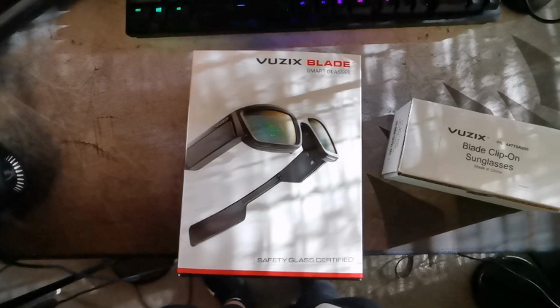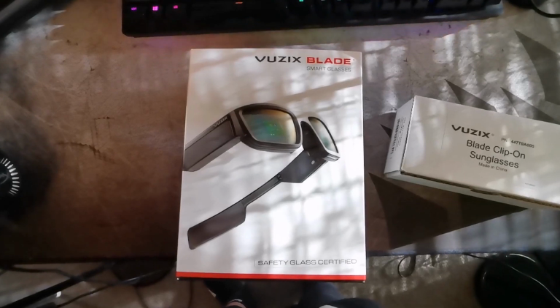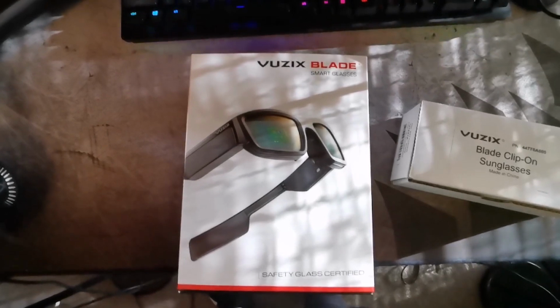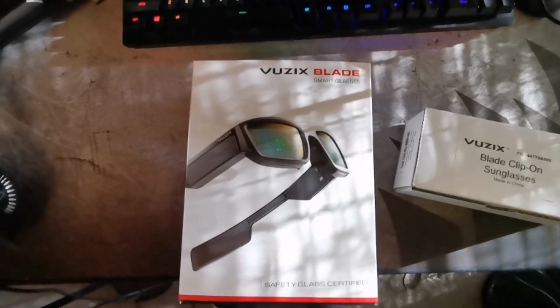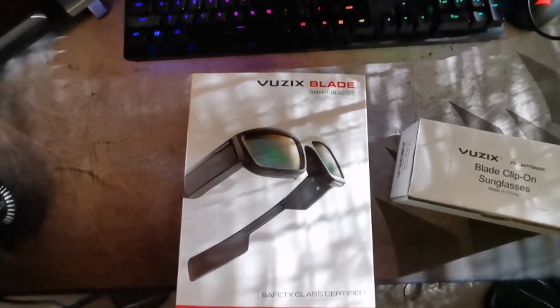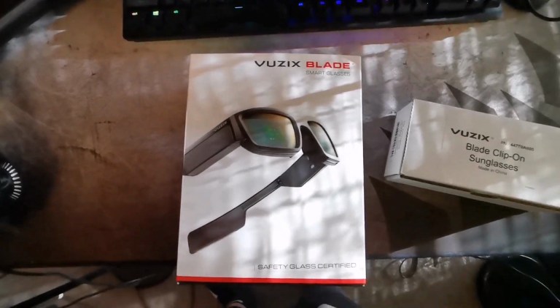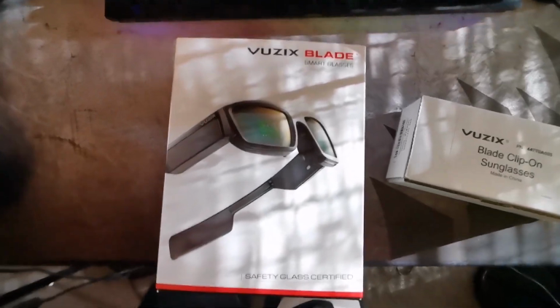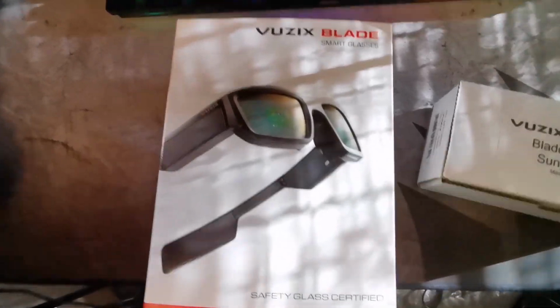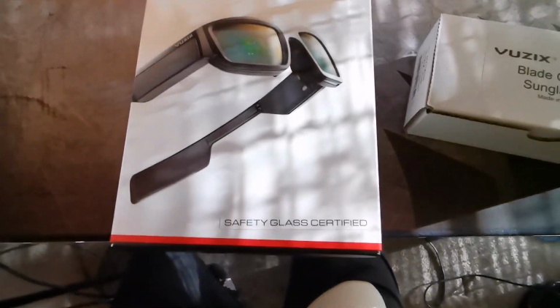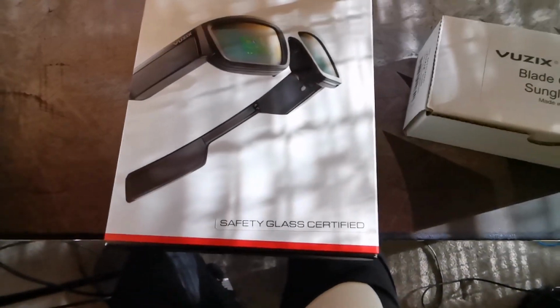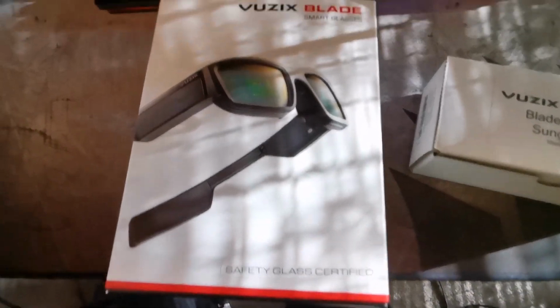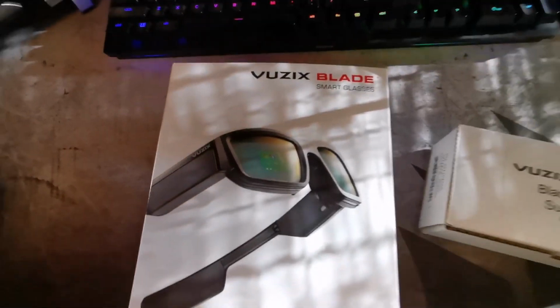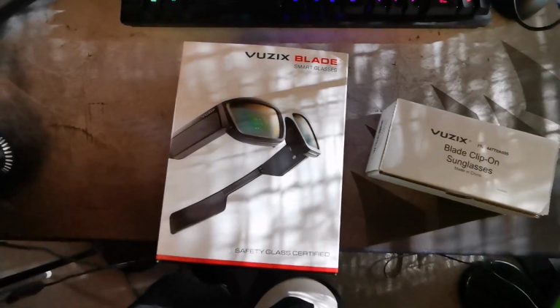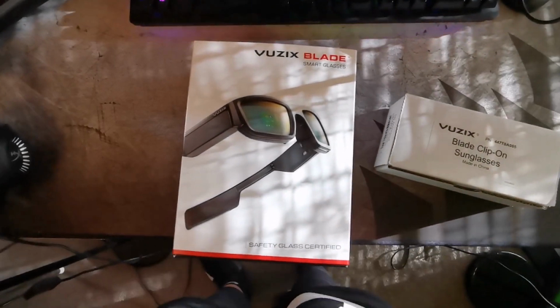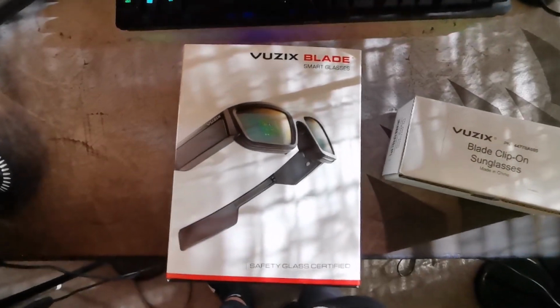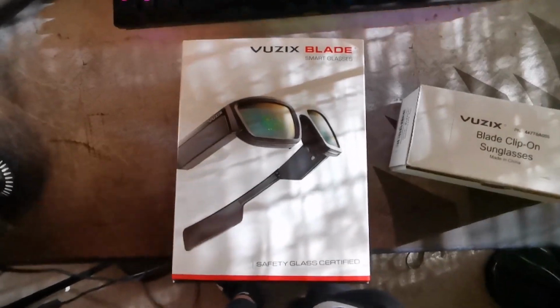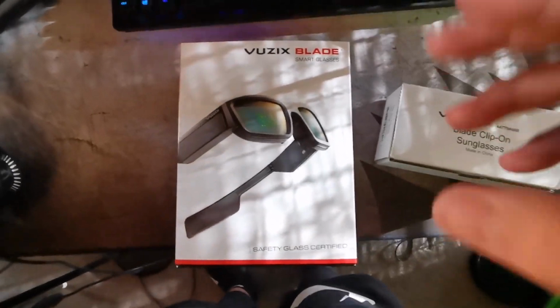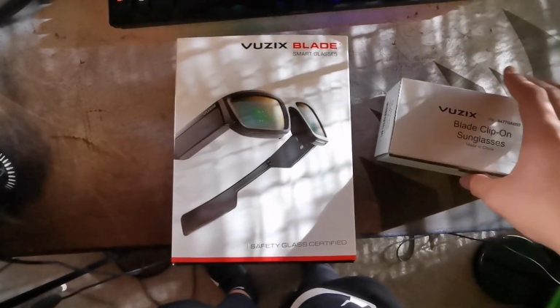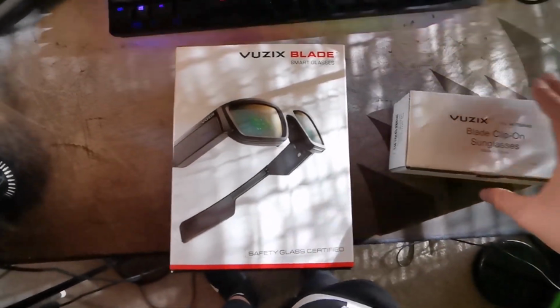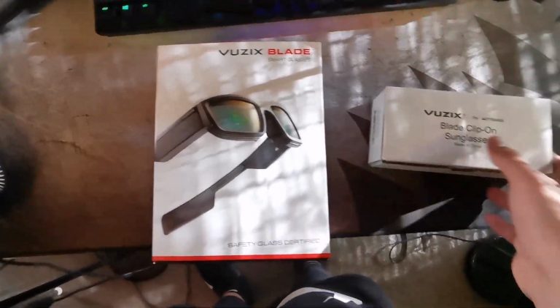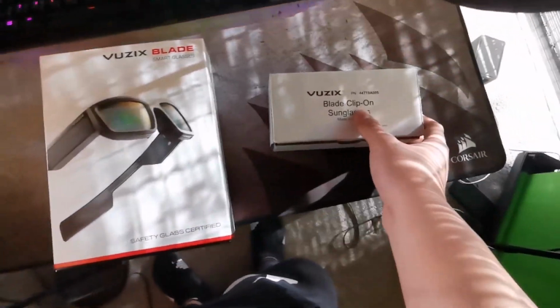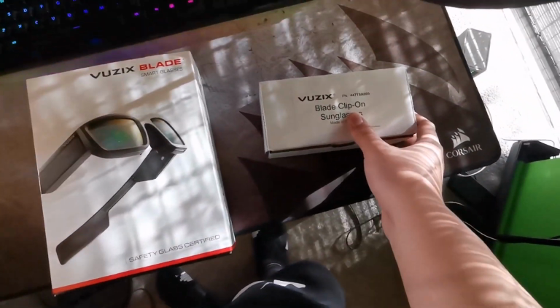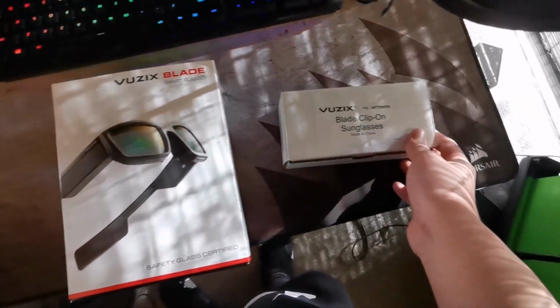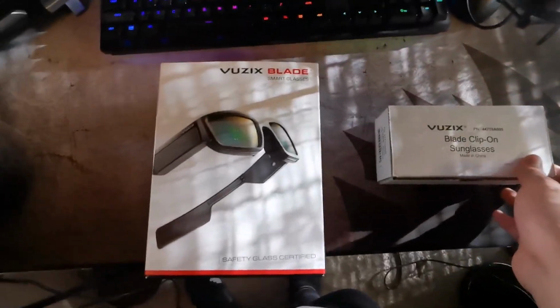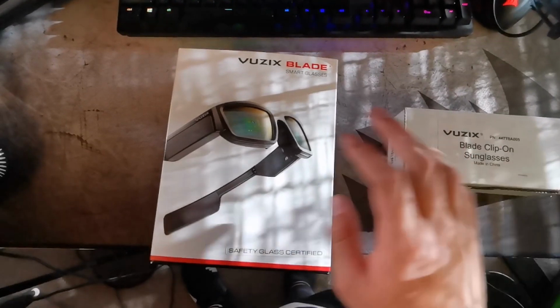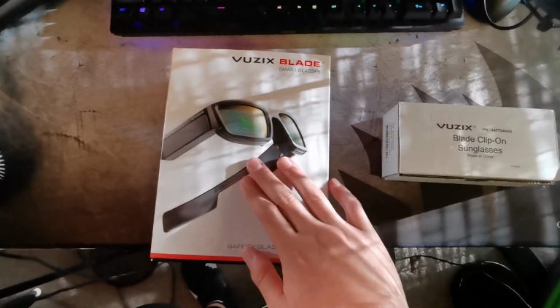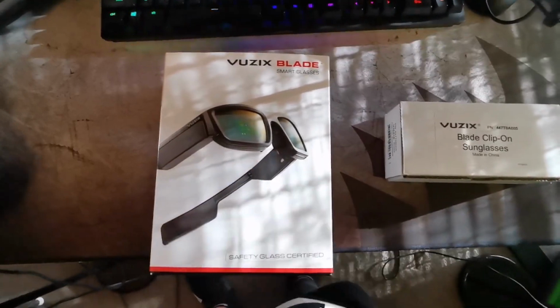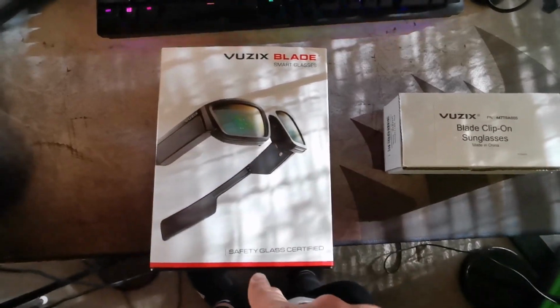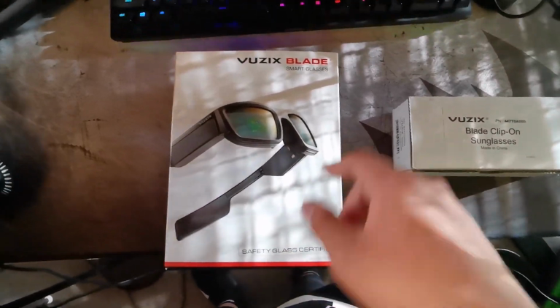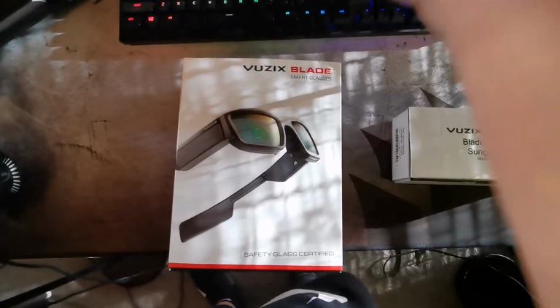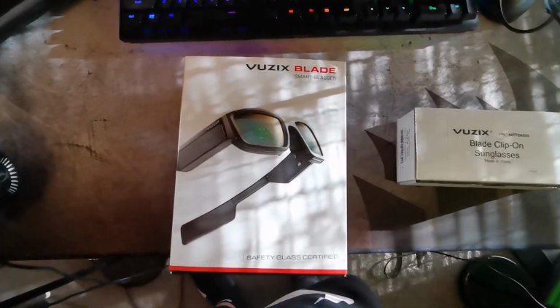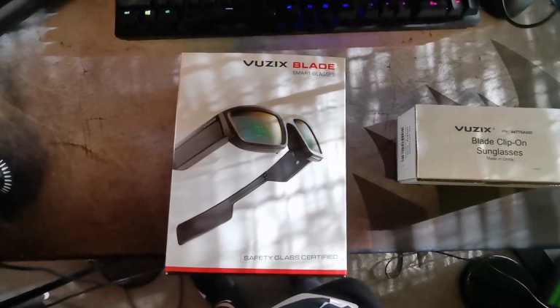Yo, what's up guys? Today is going to be another quick video just like the iPhone 11 unboxing. Today we'll be taking a look at the Viewzix blade, and I also got the clip-on sunglasses. Safety certified — let's start unboxing.